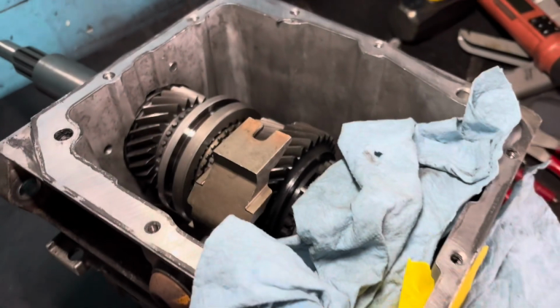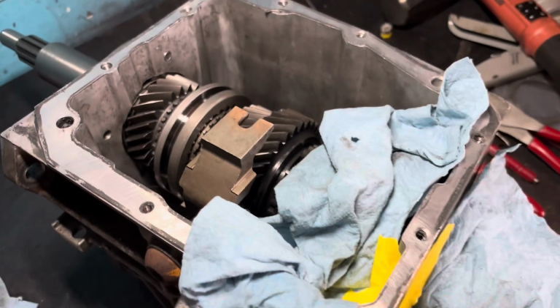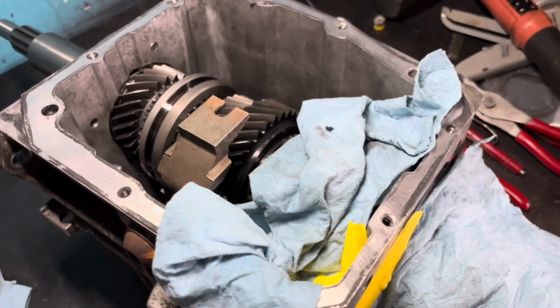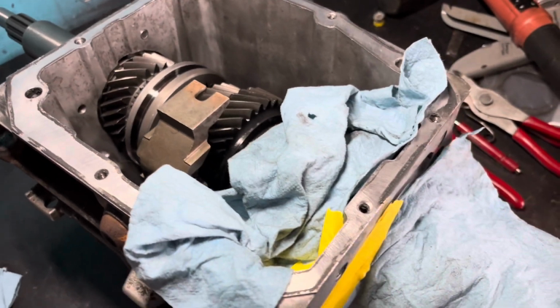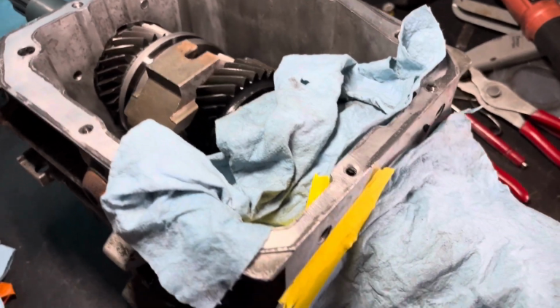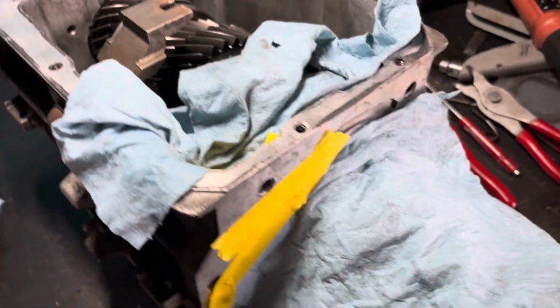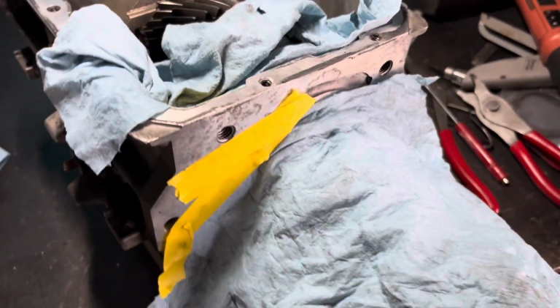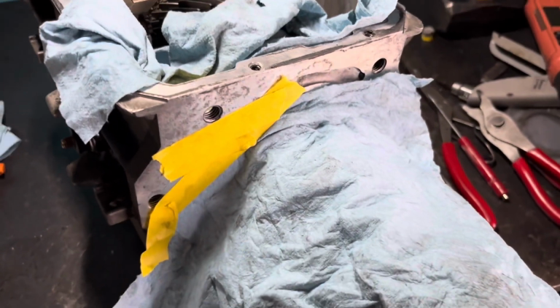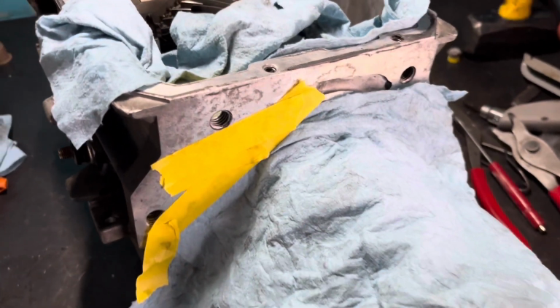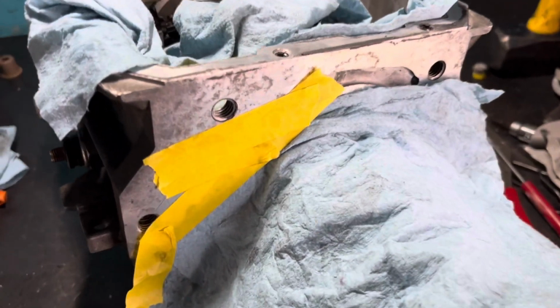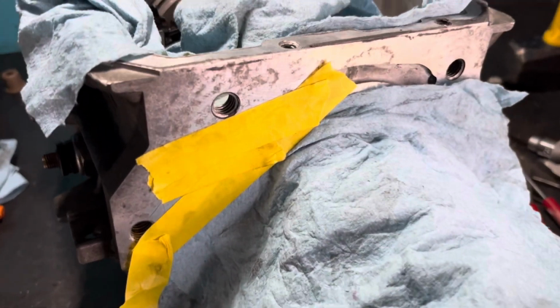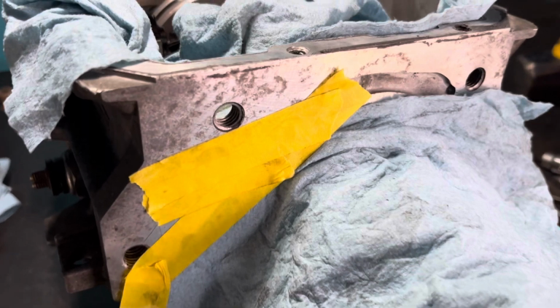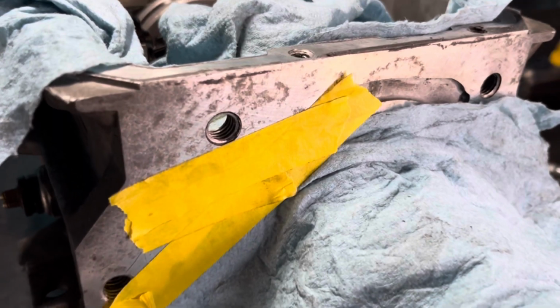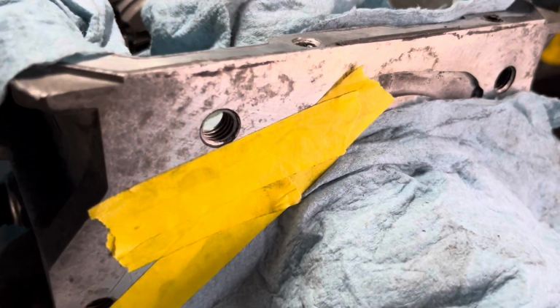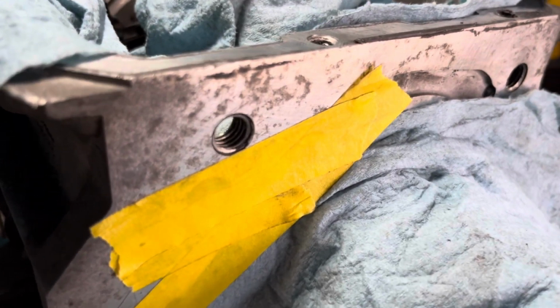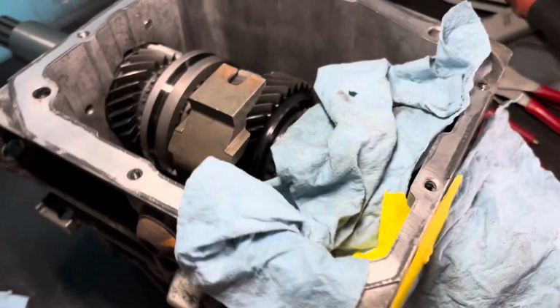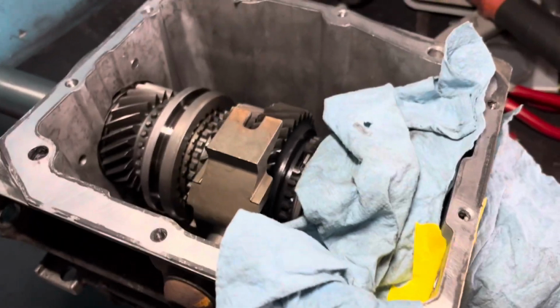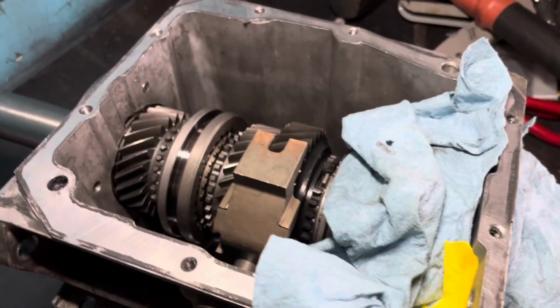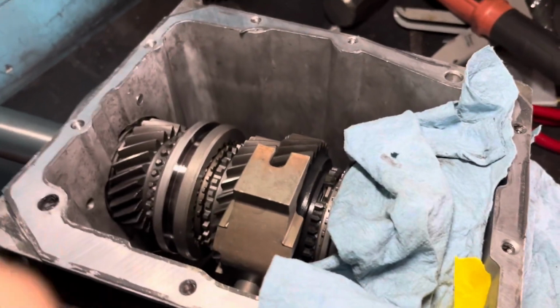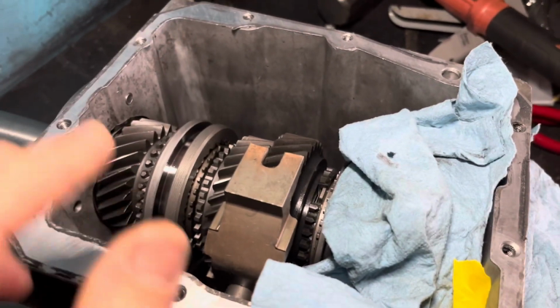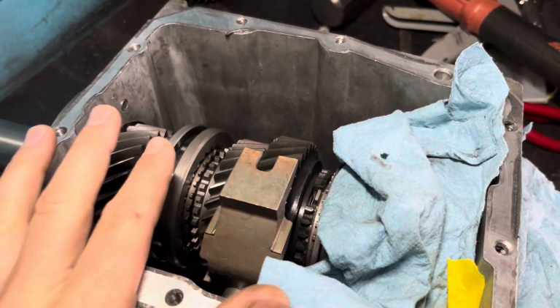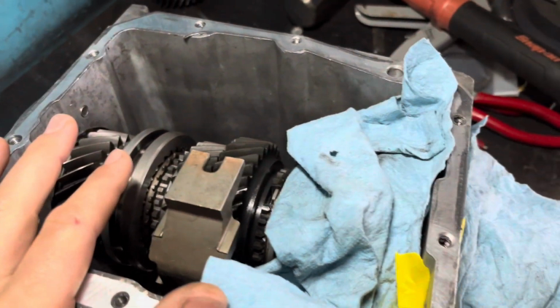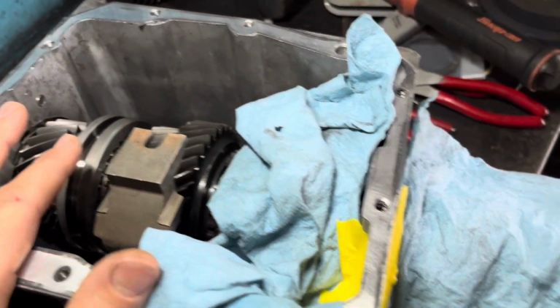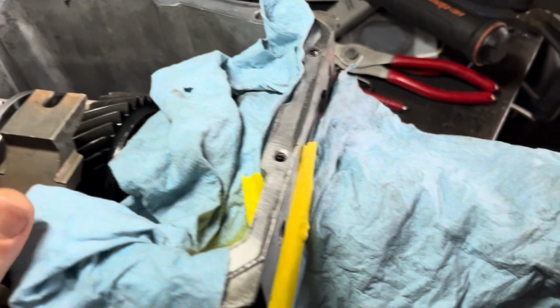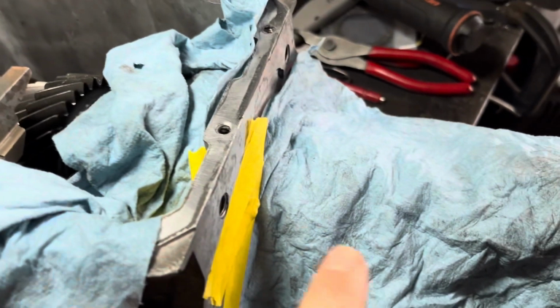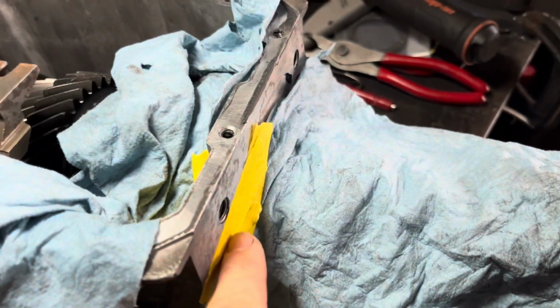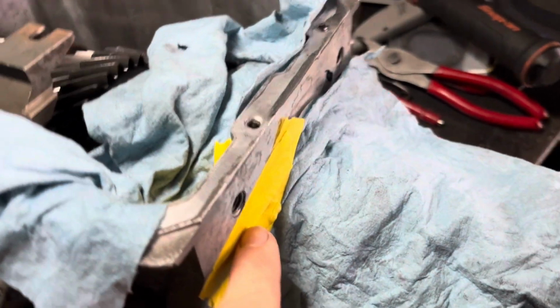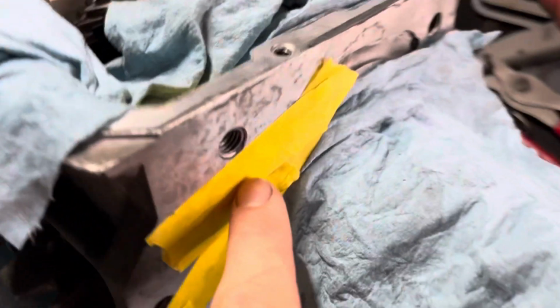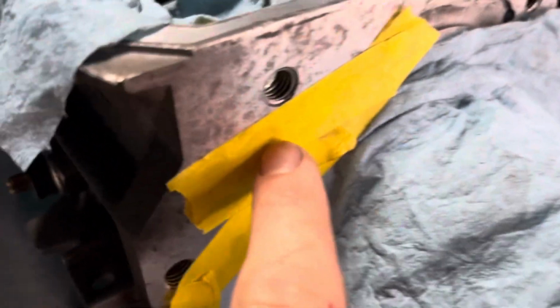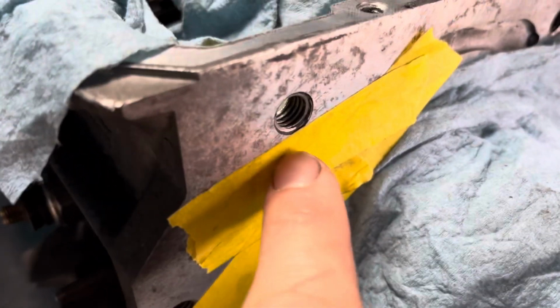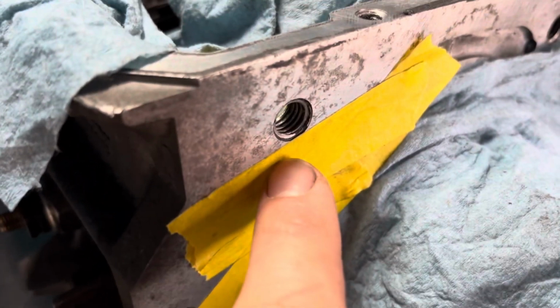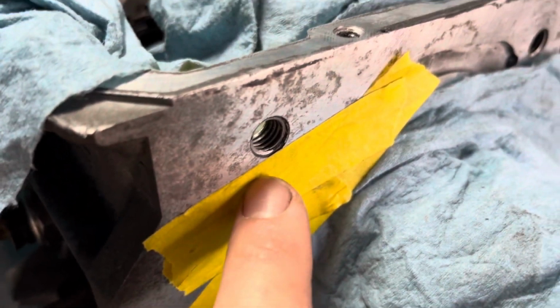Hey, what's going on guys? Welcome back to the channel. I want to do some thread repair how-to today. Unfortunately for me, I was torquing down the case bolts here and this thread is stripped out.